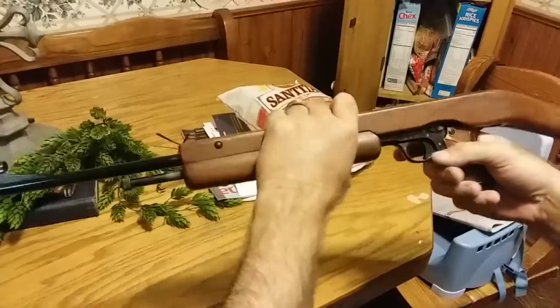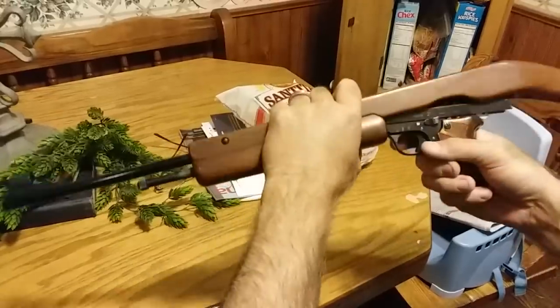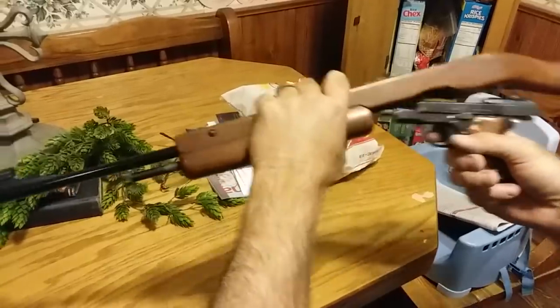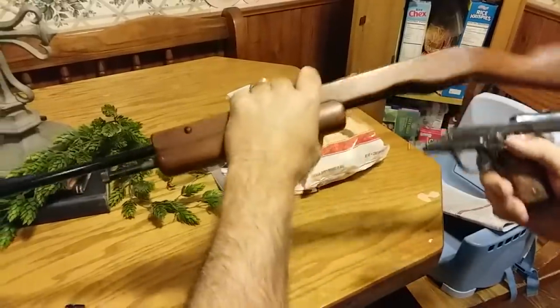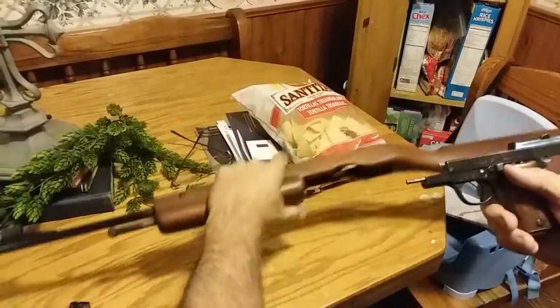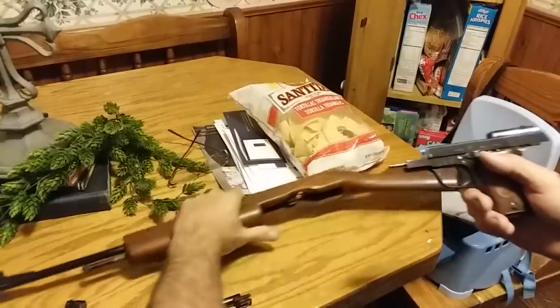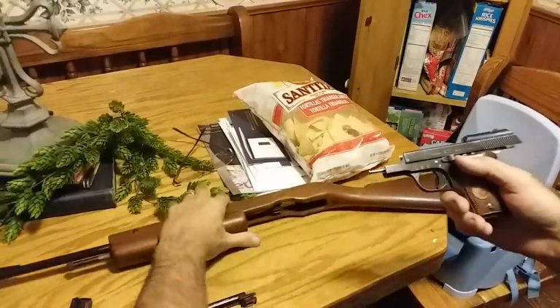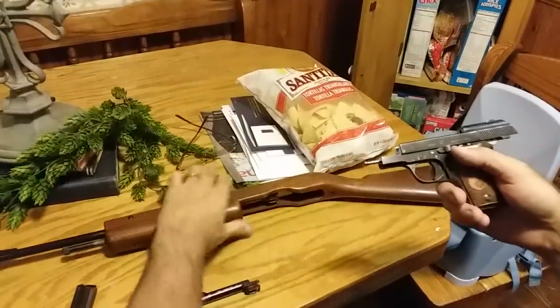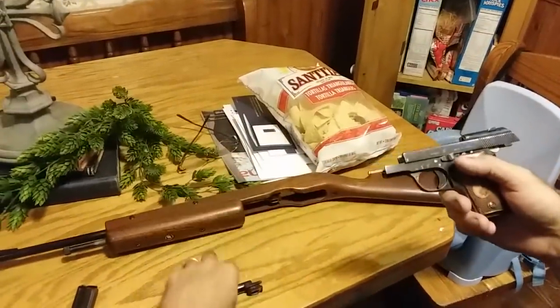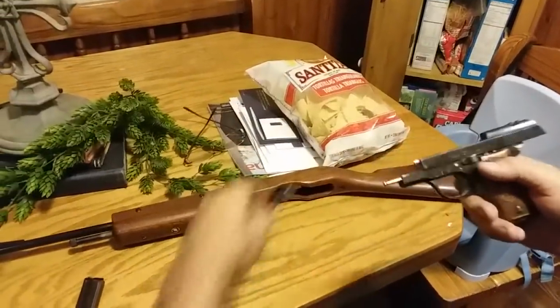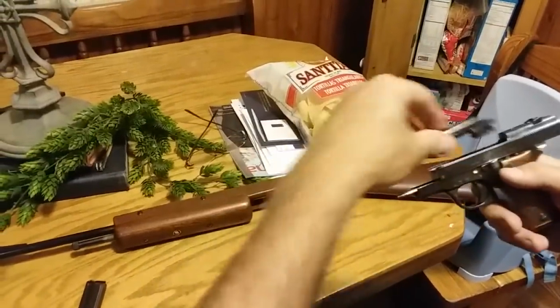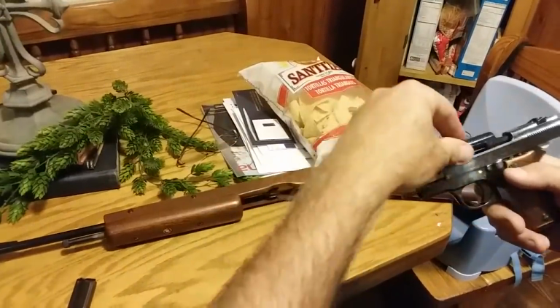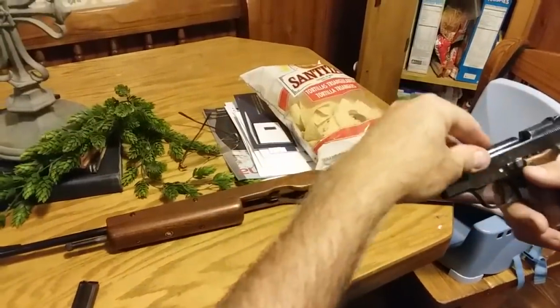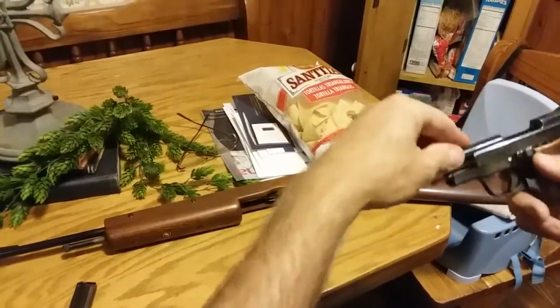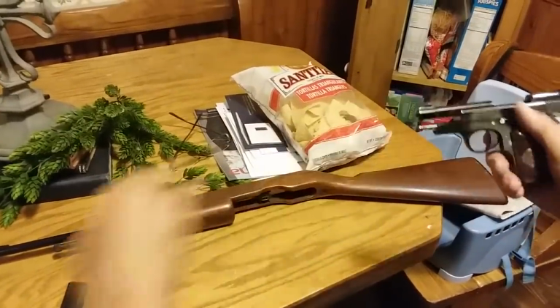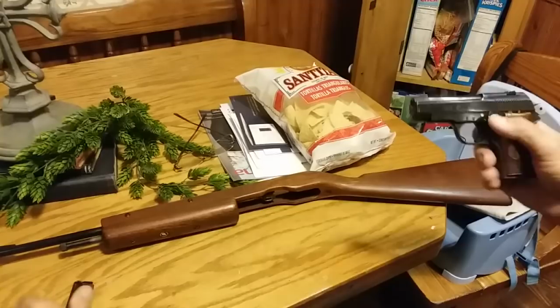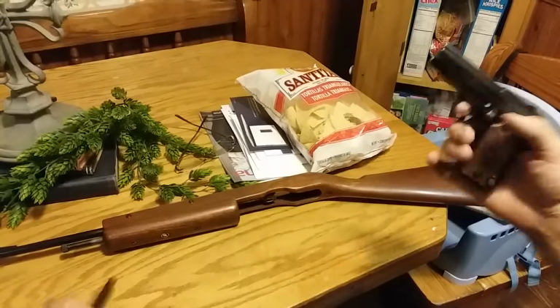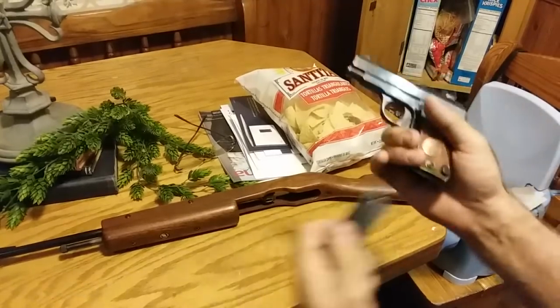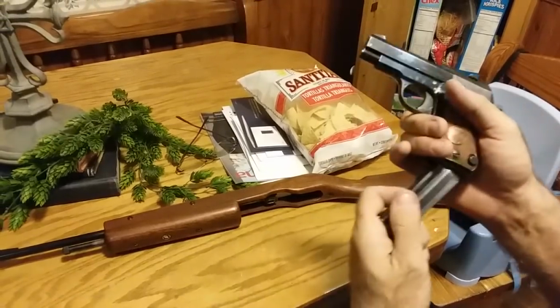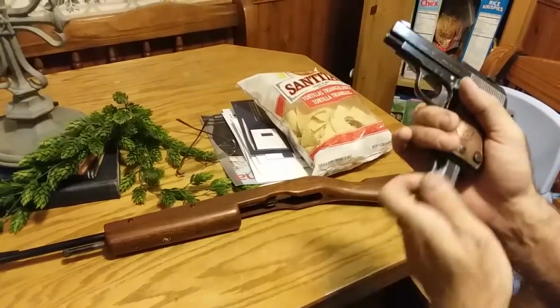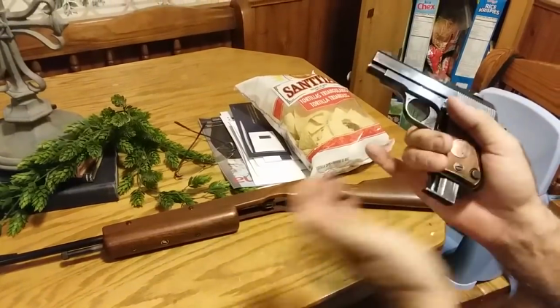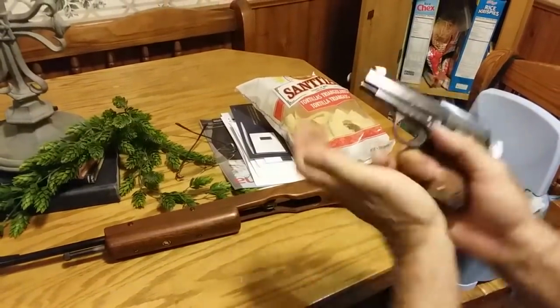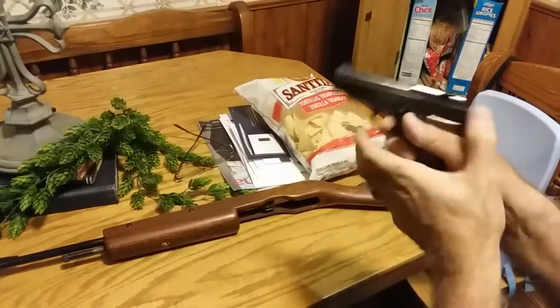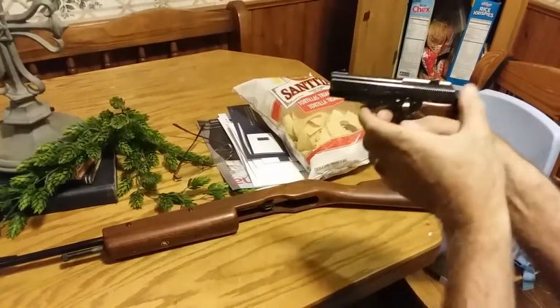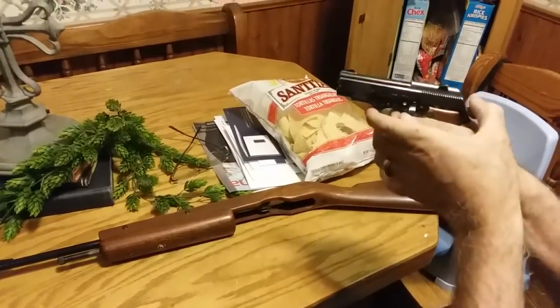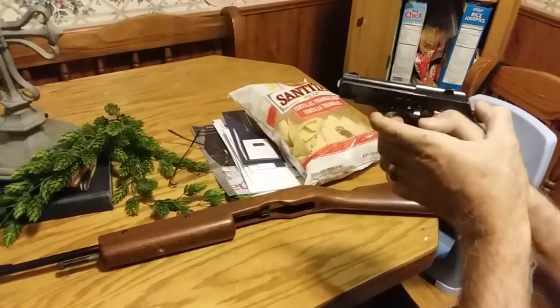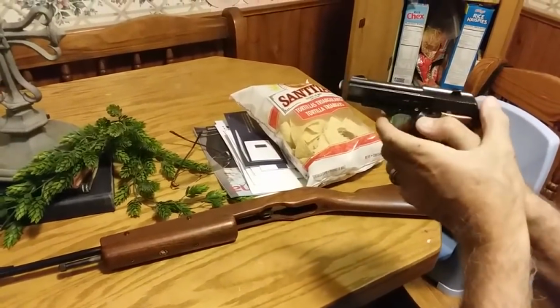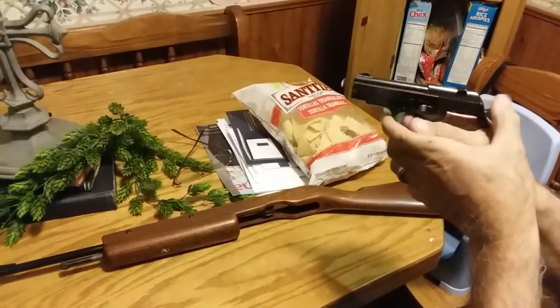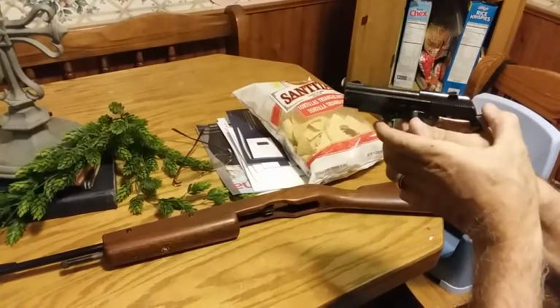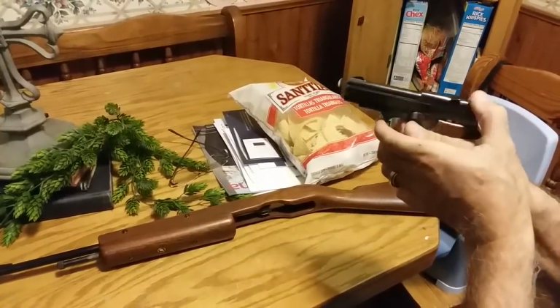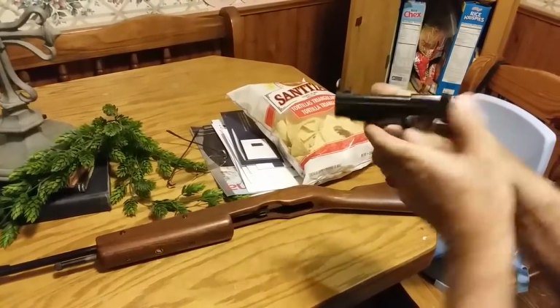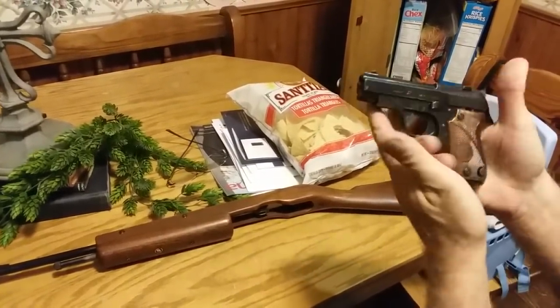Close and forward. Let's put the barrel back in here, drop the slide, put the mag back in it — on fire, here we go.